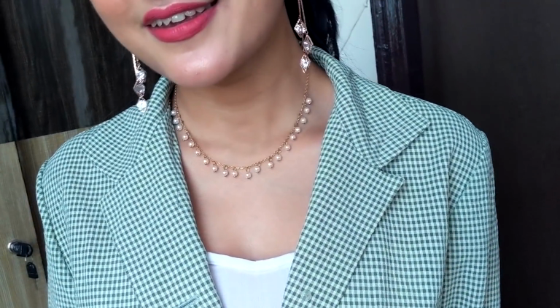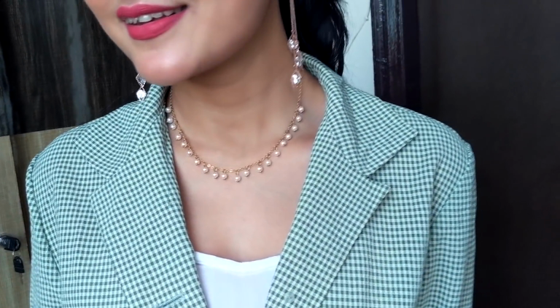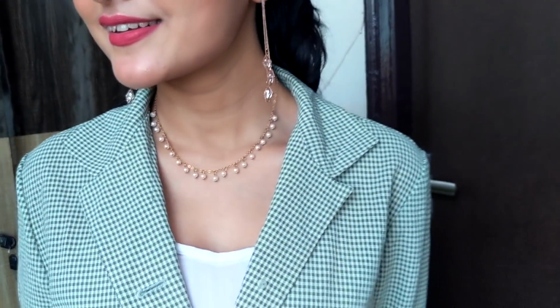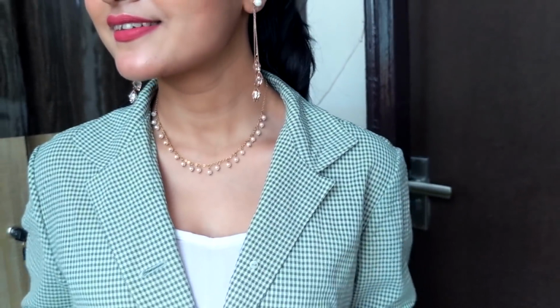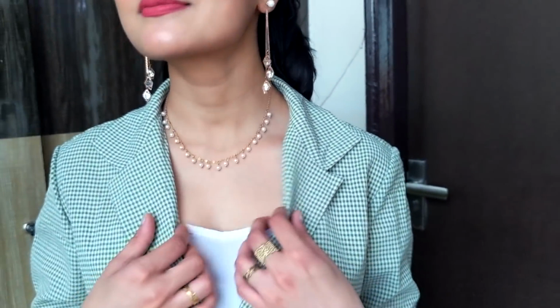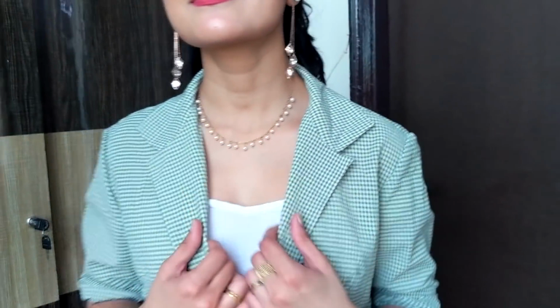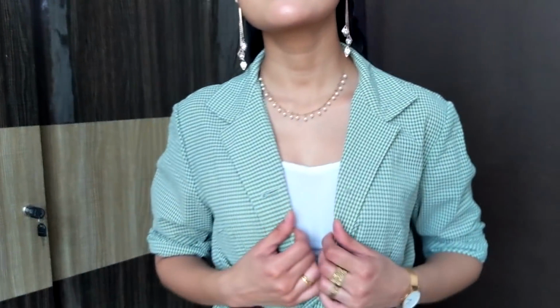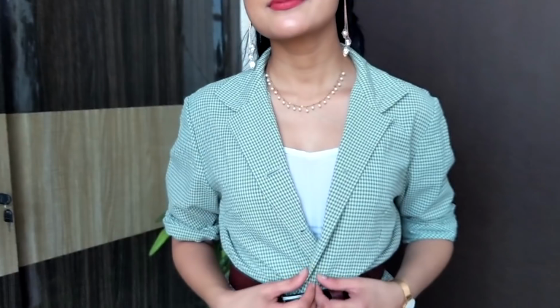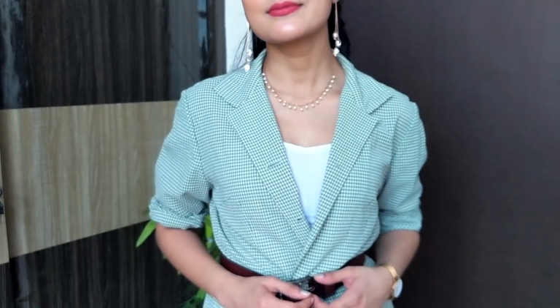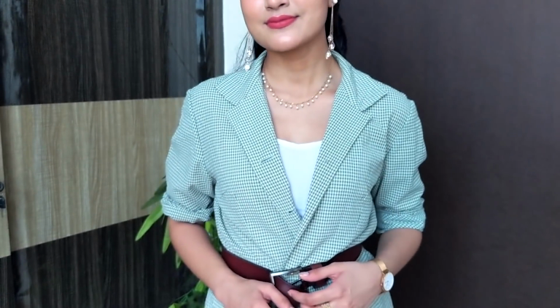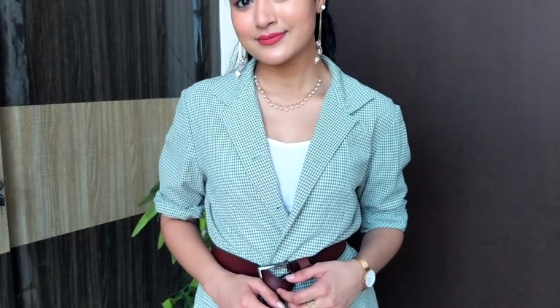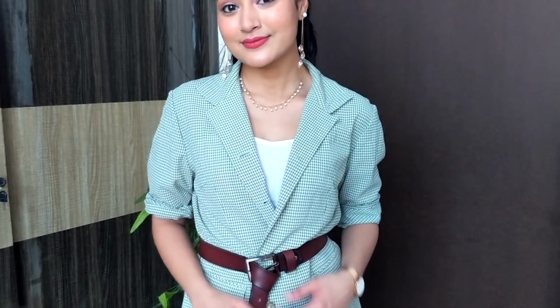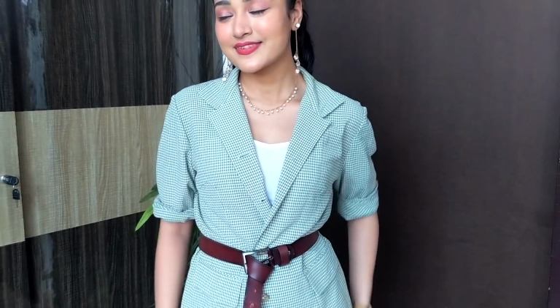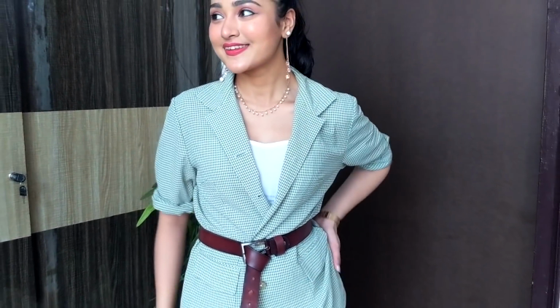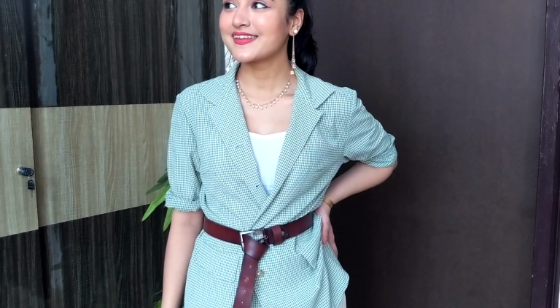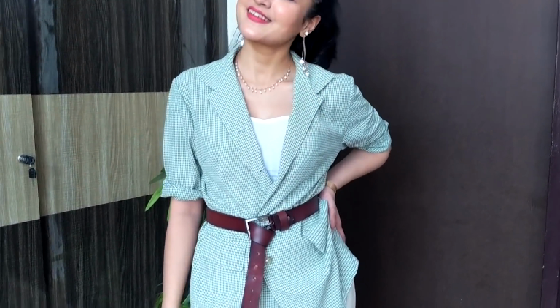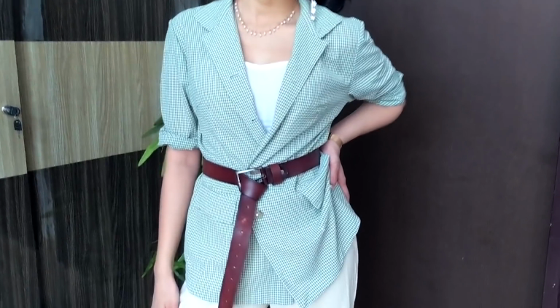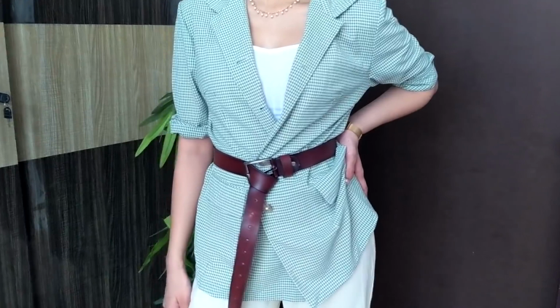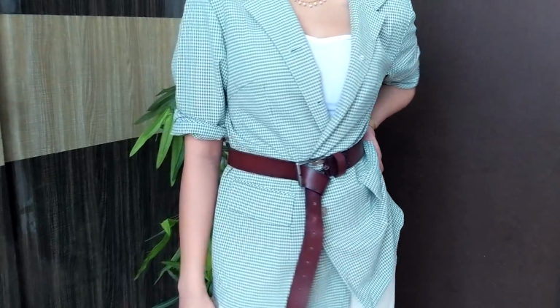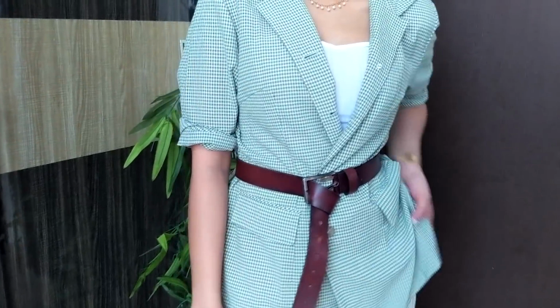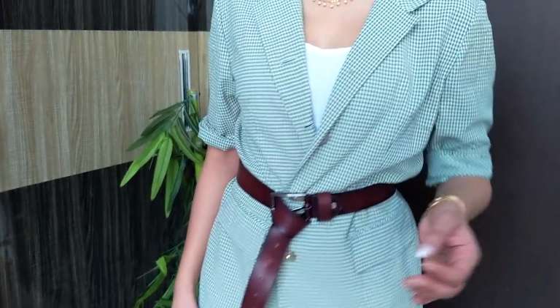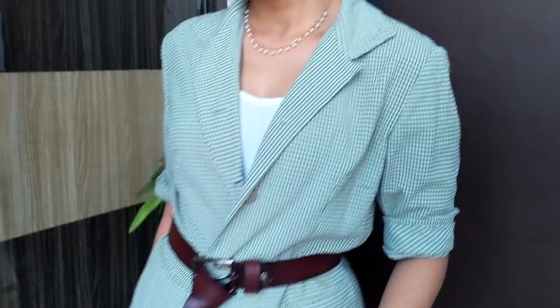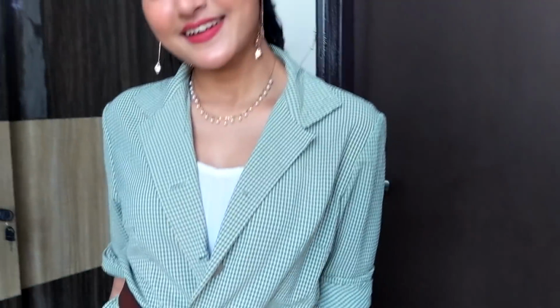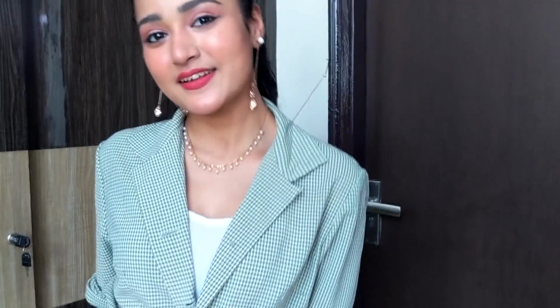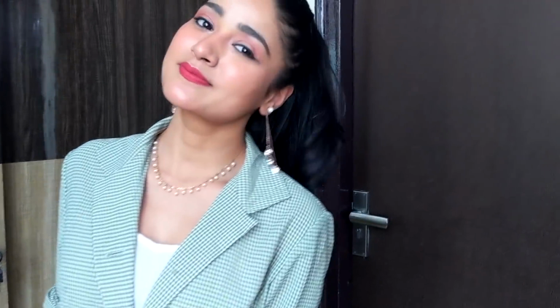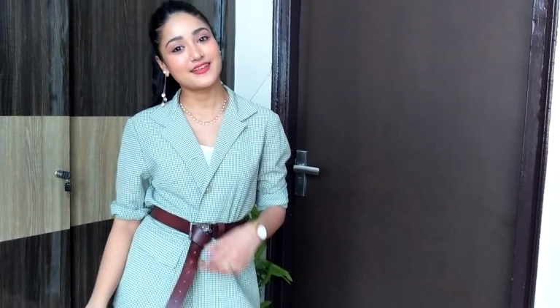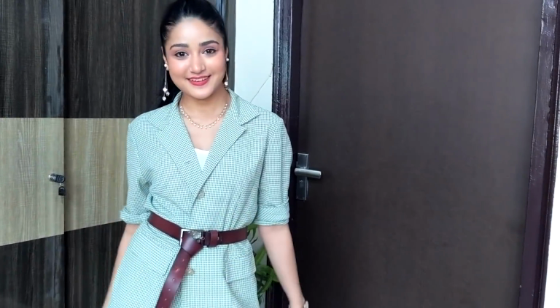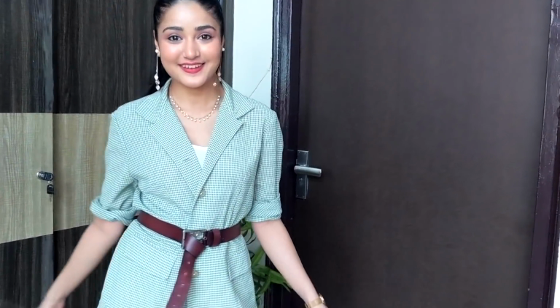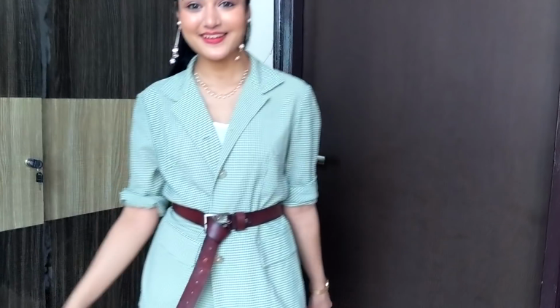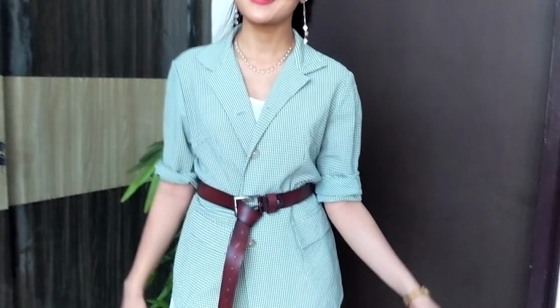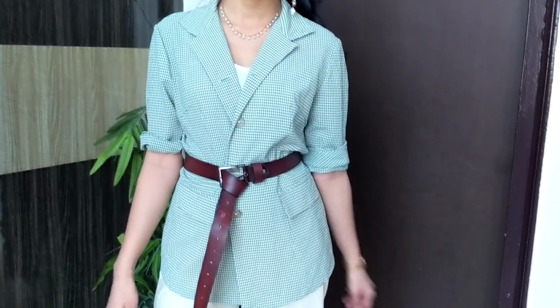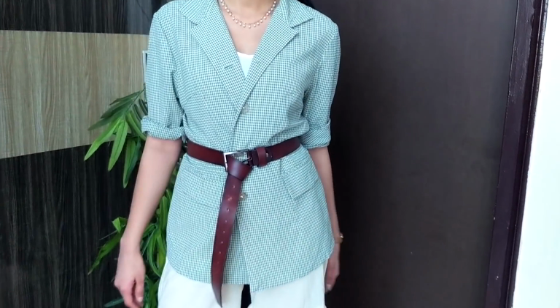Then on the same pants, I am wearing a blazer on top of a tube top. Added a belt so that it cinches from my waist. A fun way to experiment with formal outfits, like for your college internships. Looks so edgy yet relaxed at the same time.